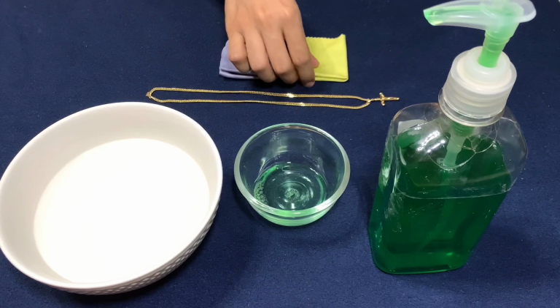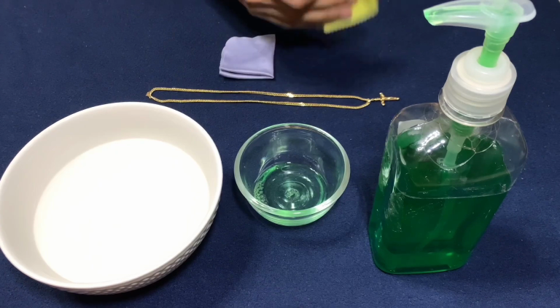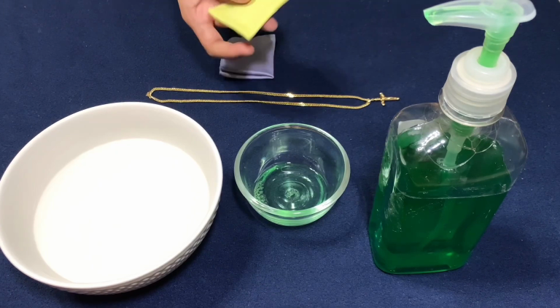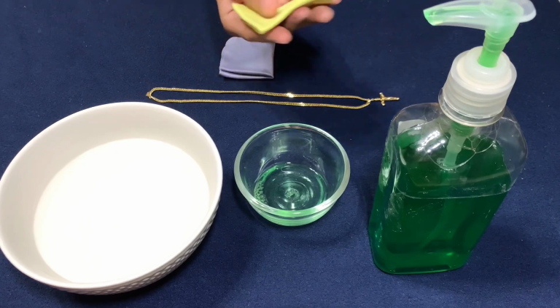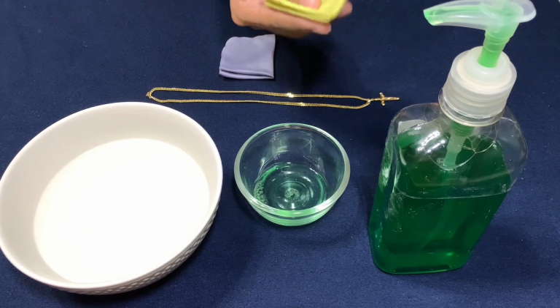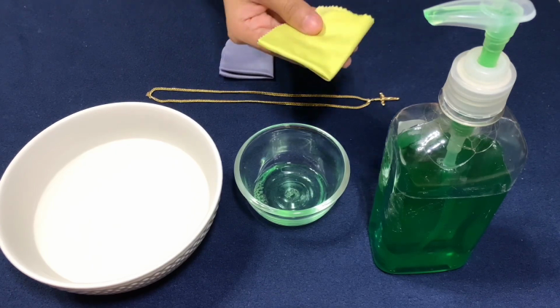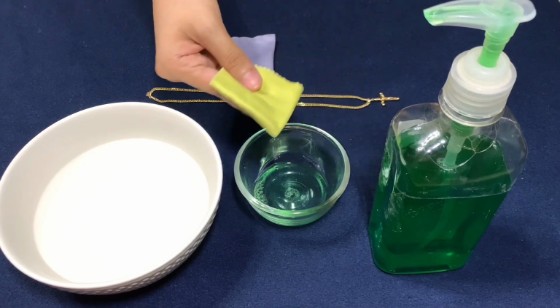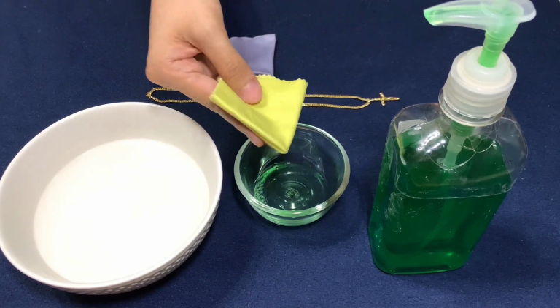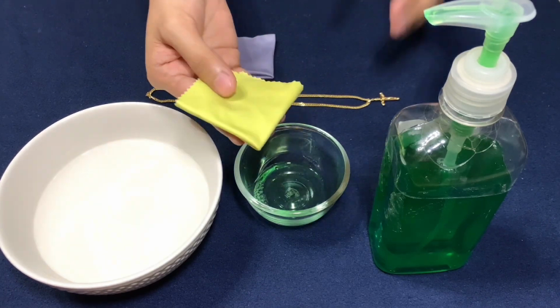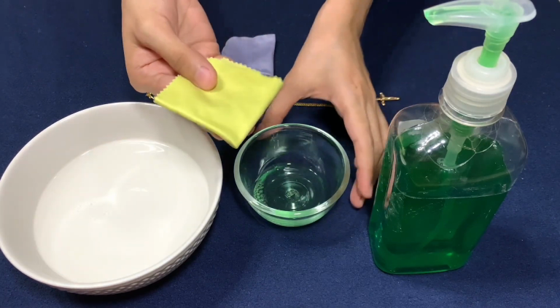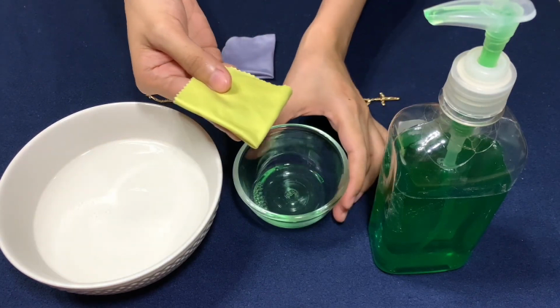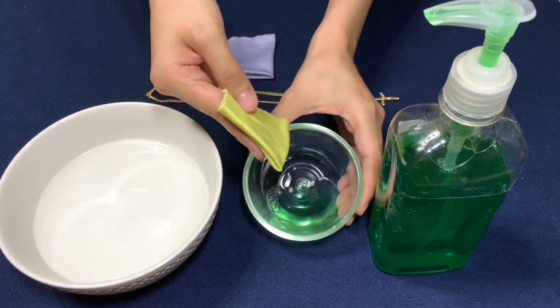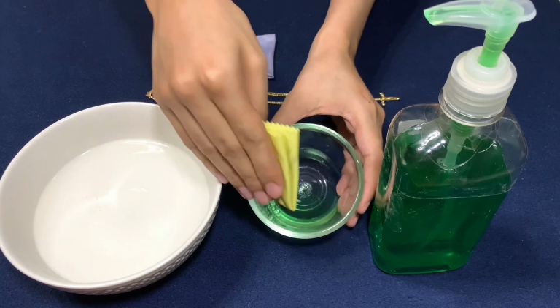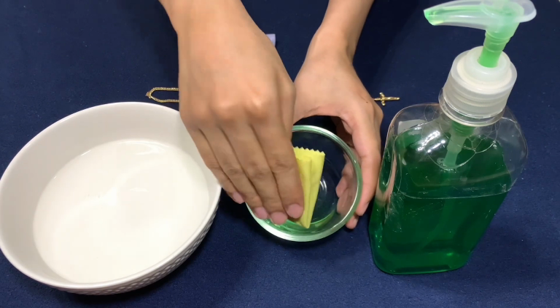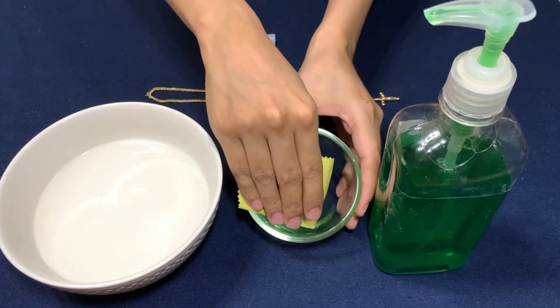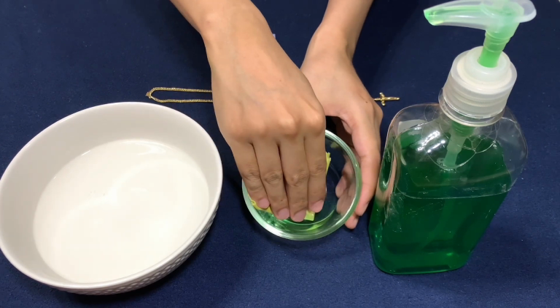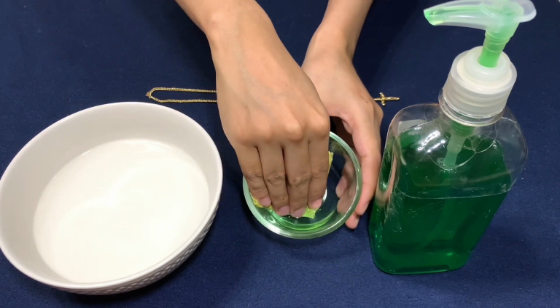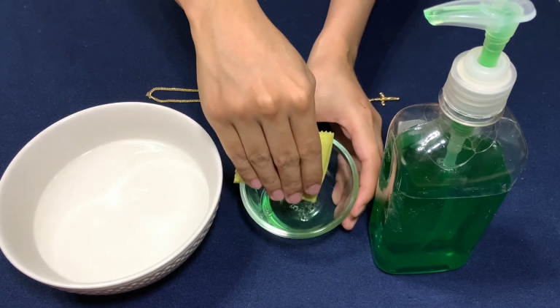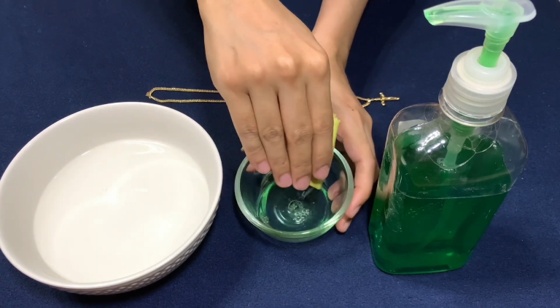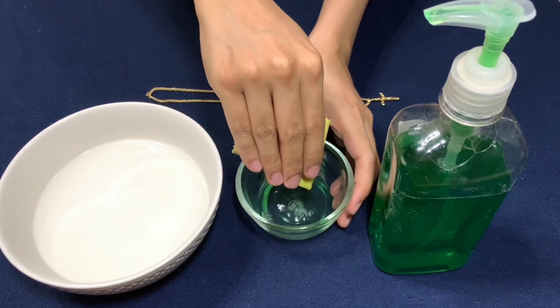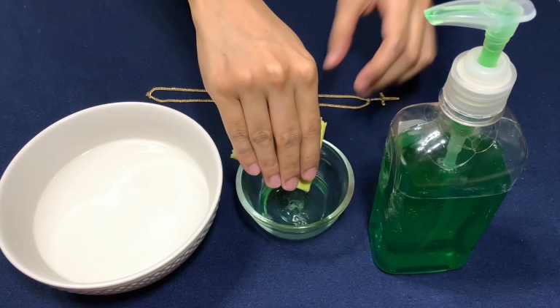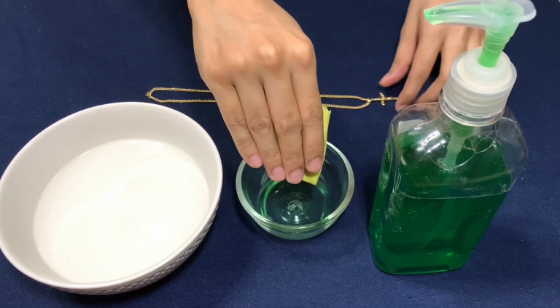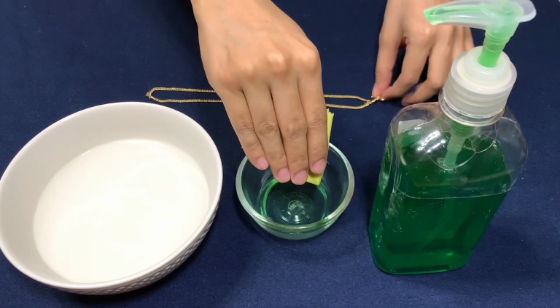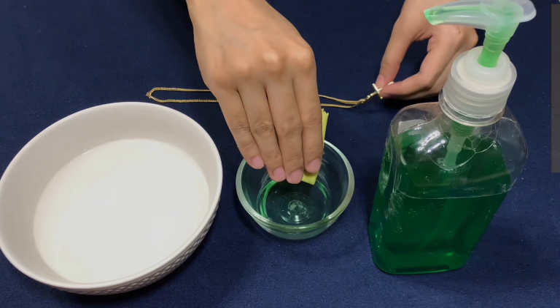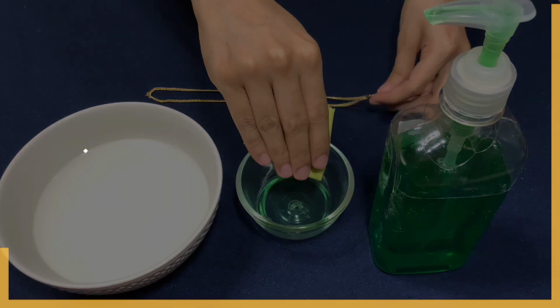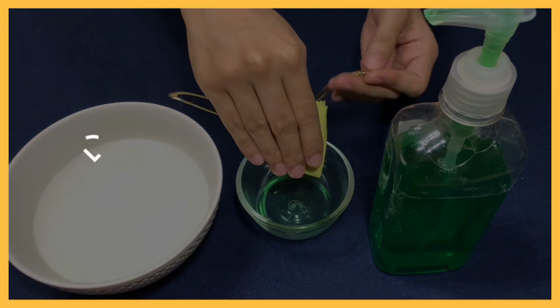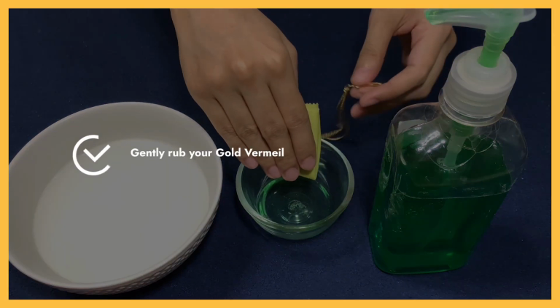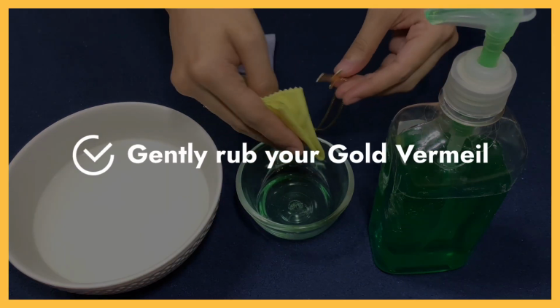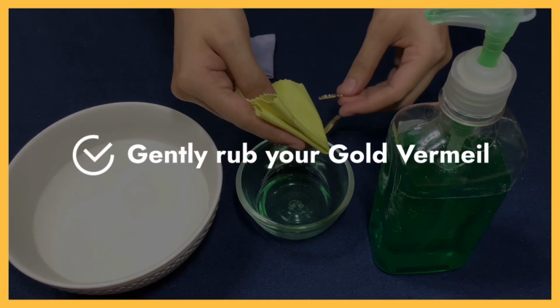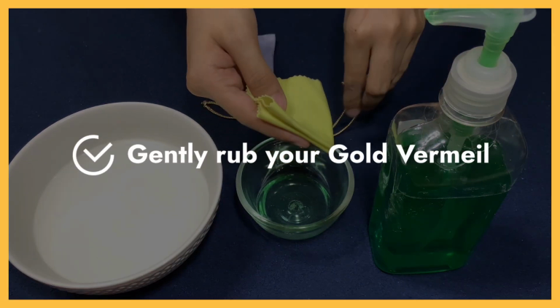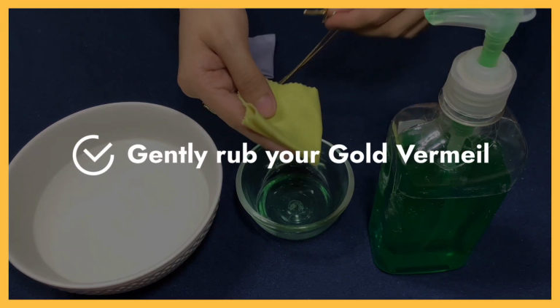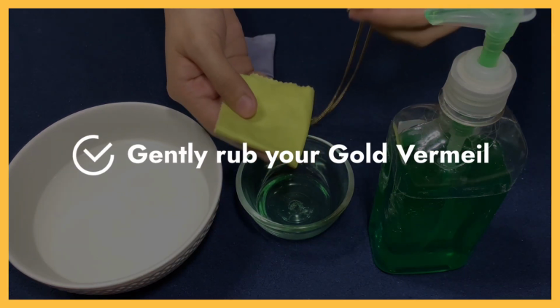Next, dip a soft lint-free cloth into the cleaning solution. Gently rub your Gold Vermeil to get rid of dirt, grime, and minor tarnish.